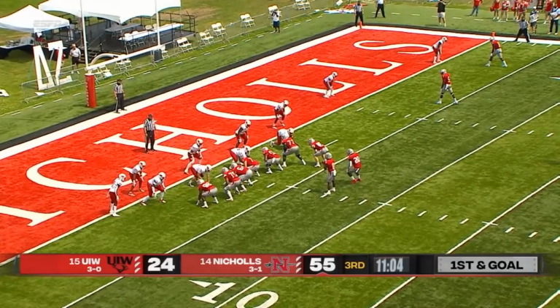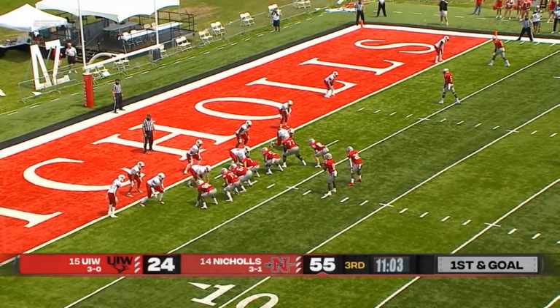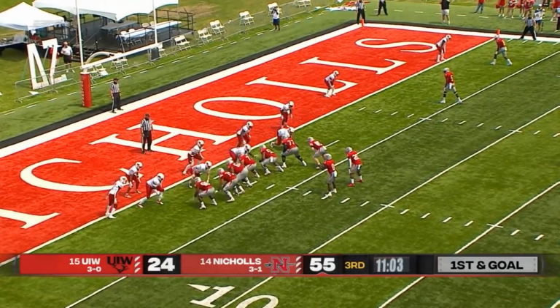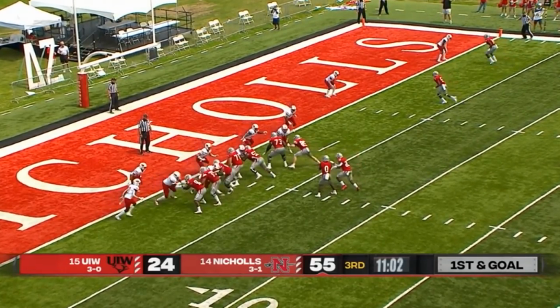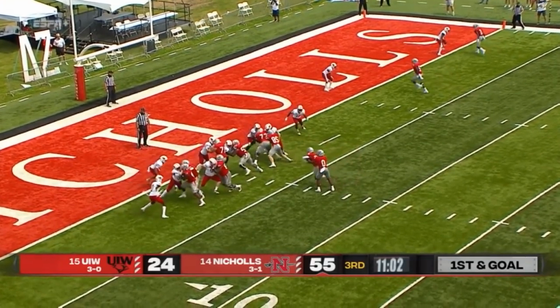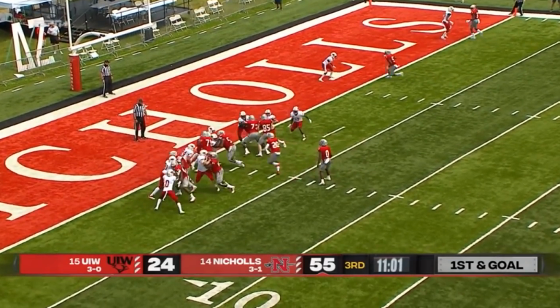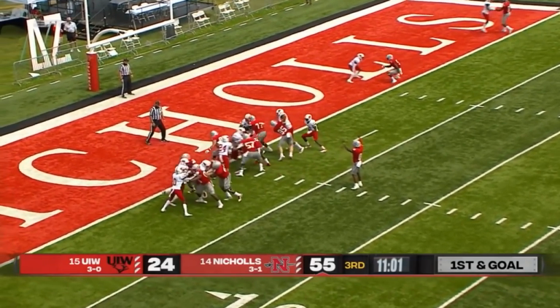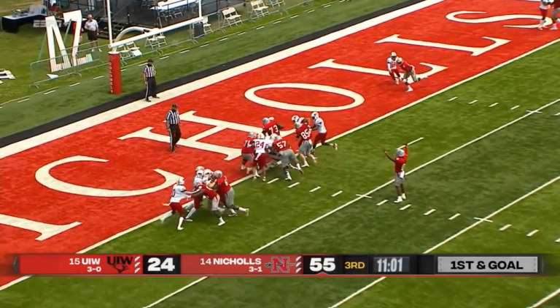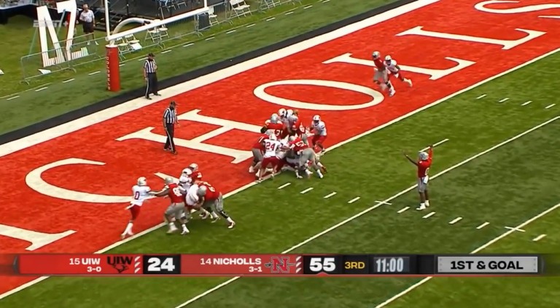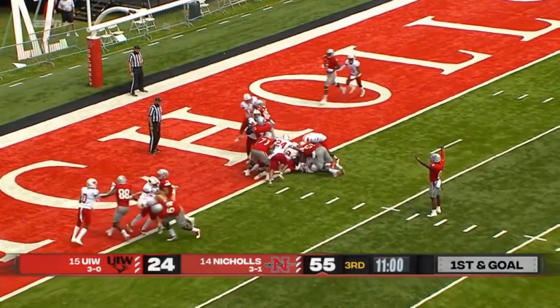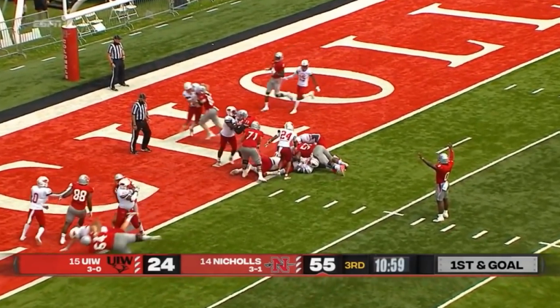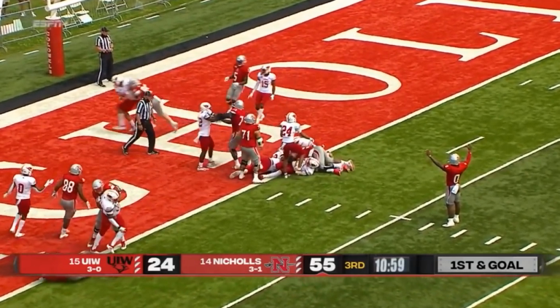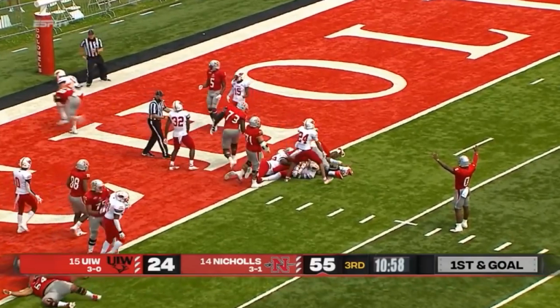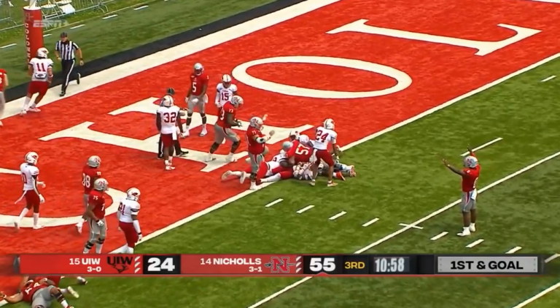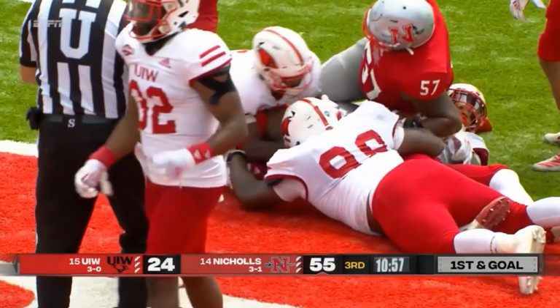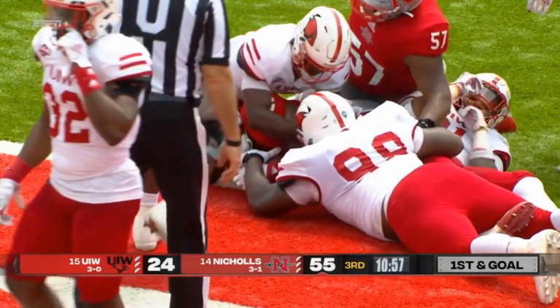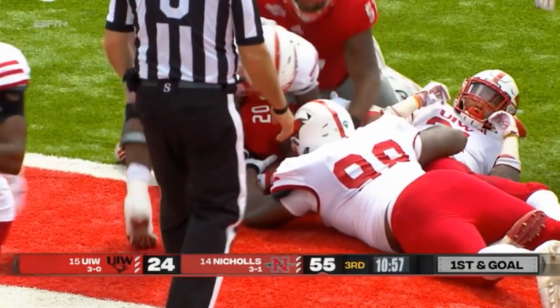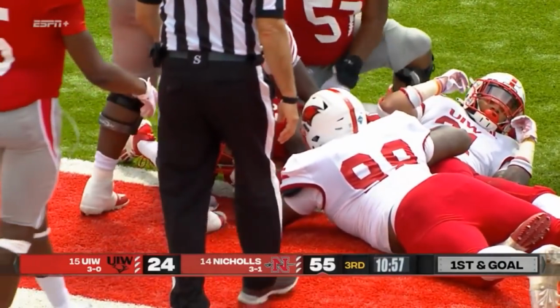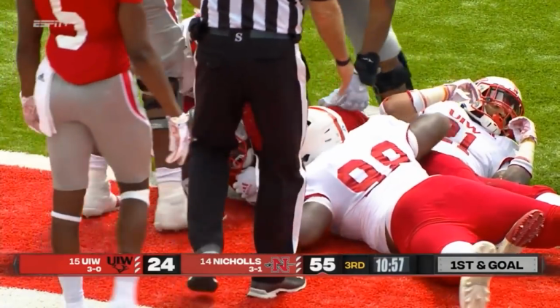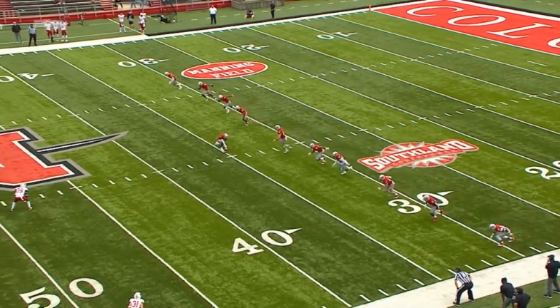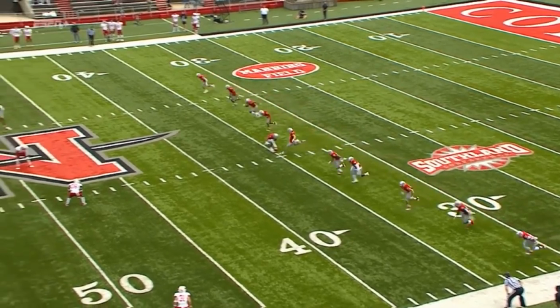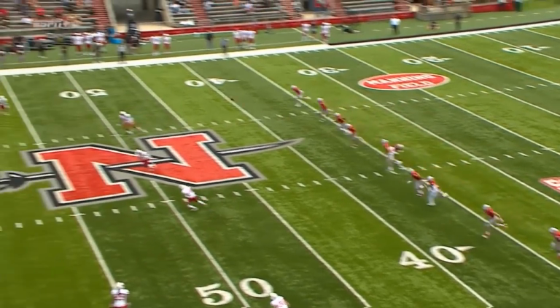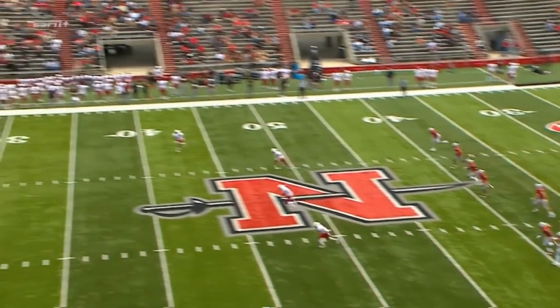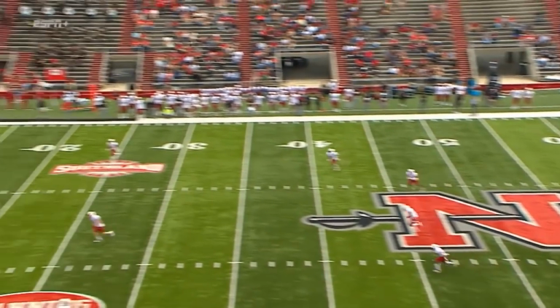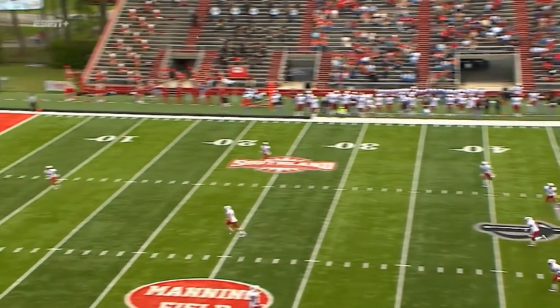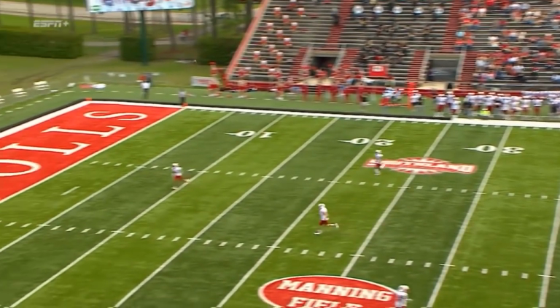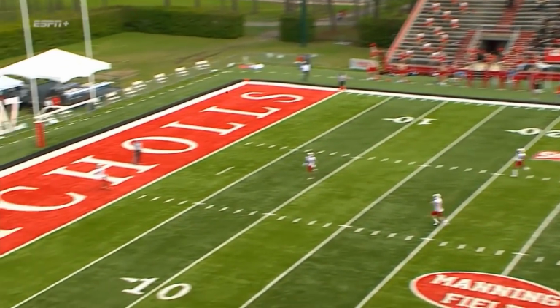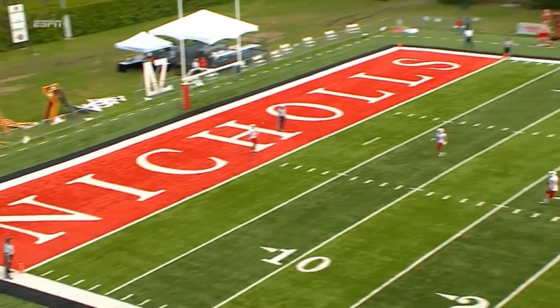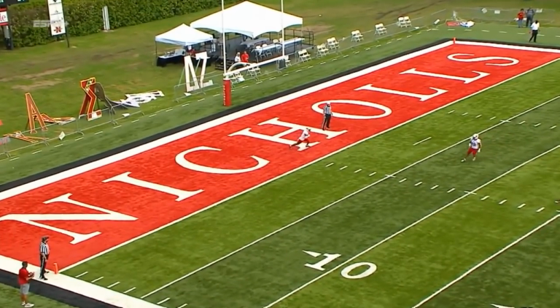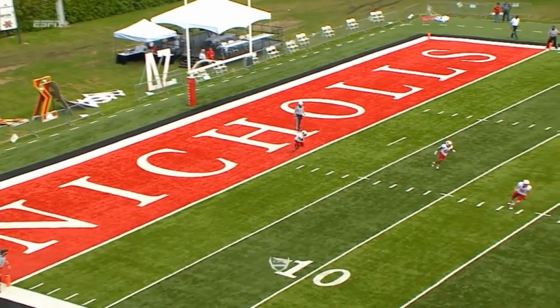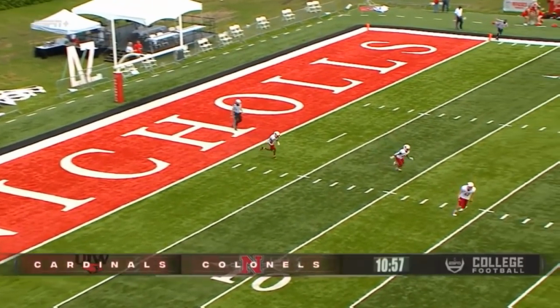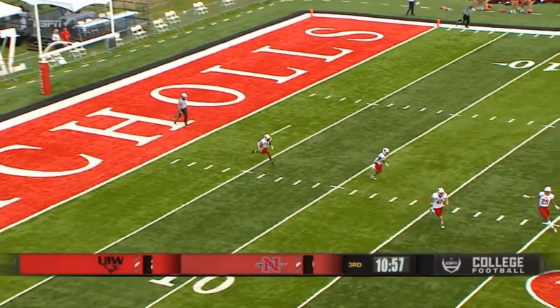Ronnie Jackson getting his first action of the day. Jackson trying to earn the score, and he is in. Five straight scoring drives for Nichols. What can UIW stand up and do something about it?